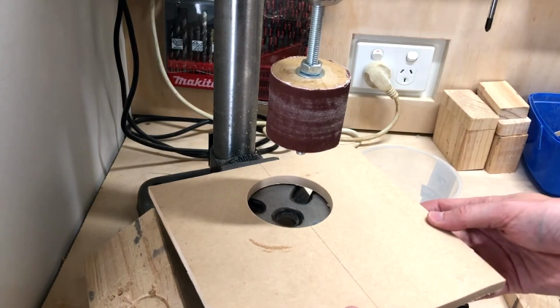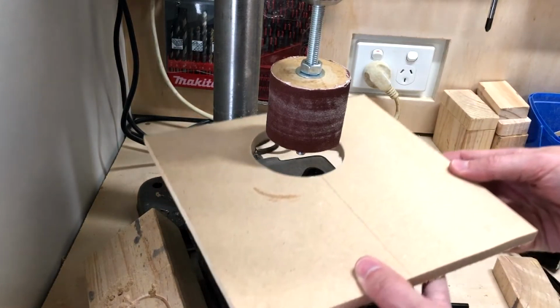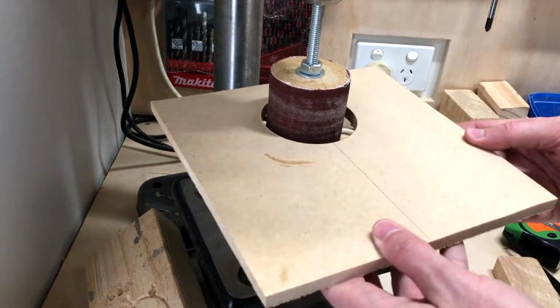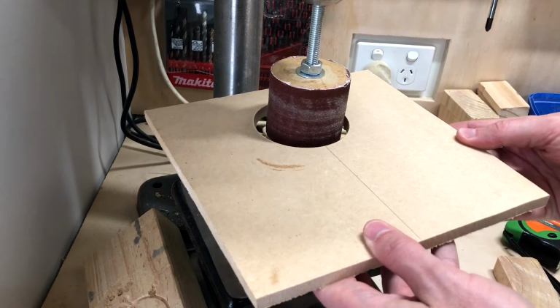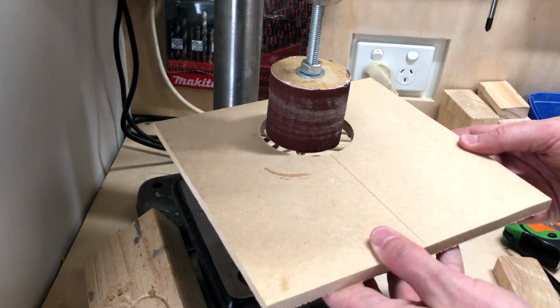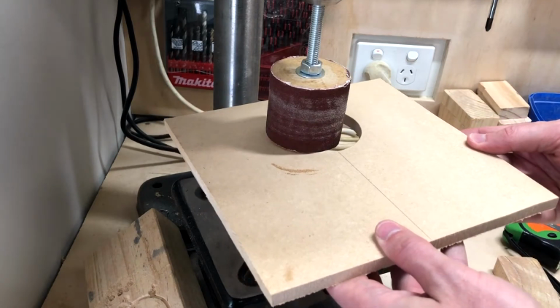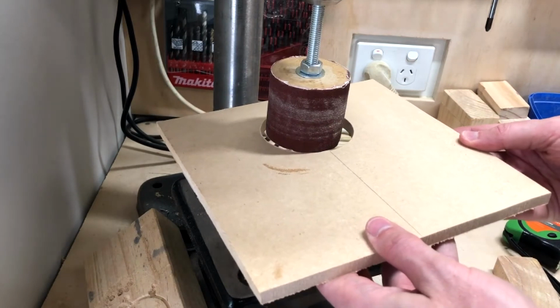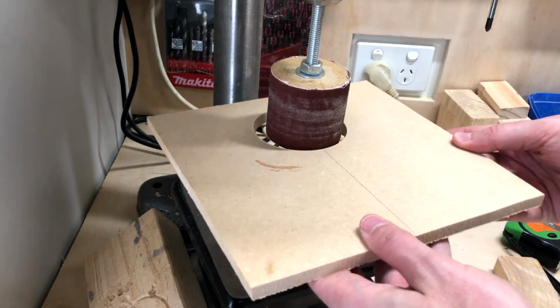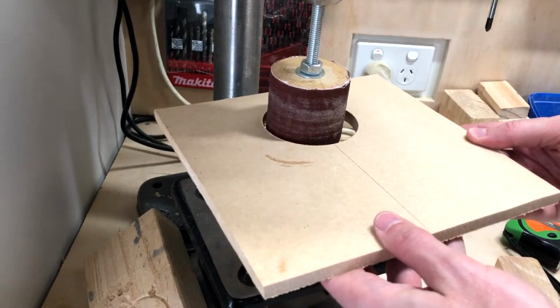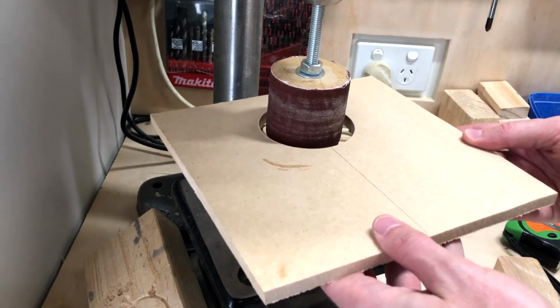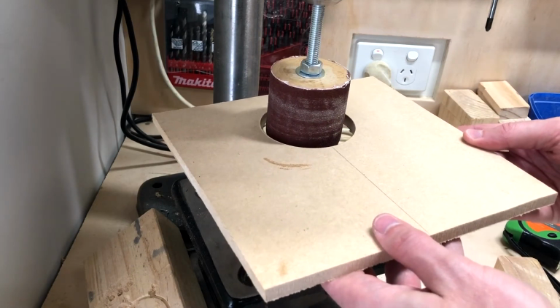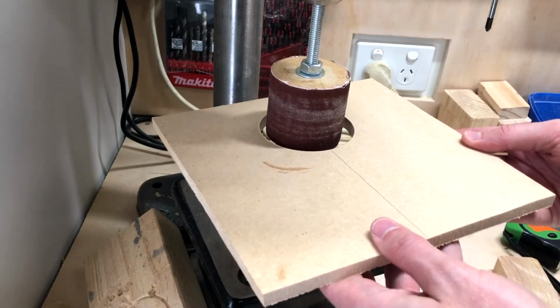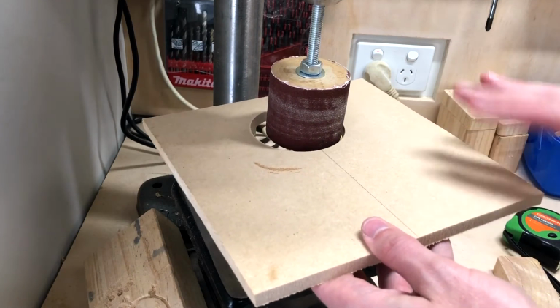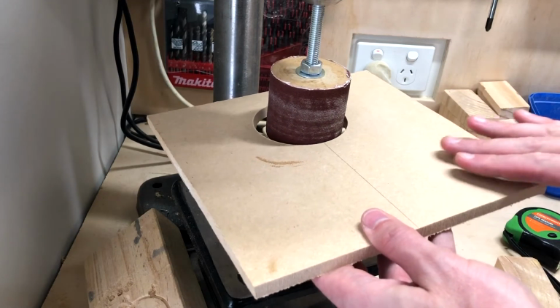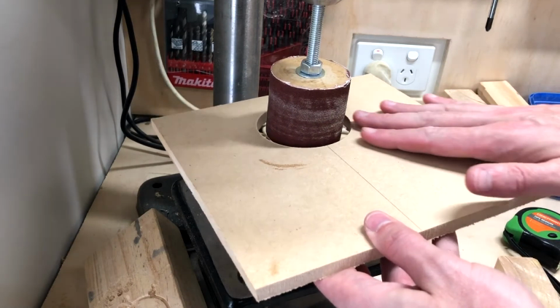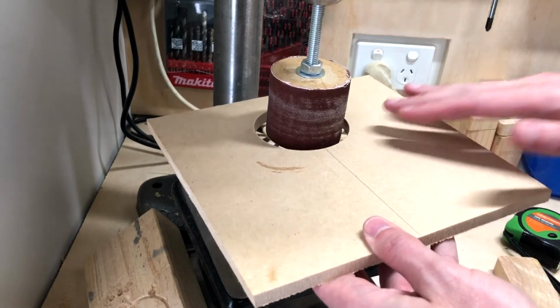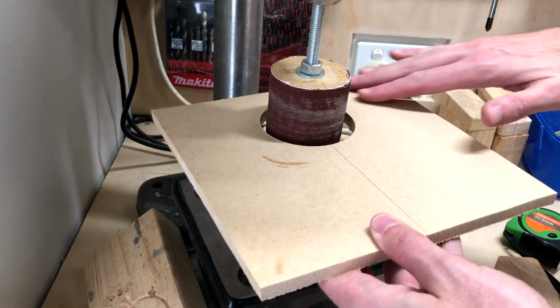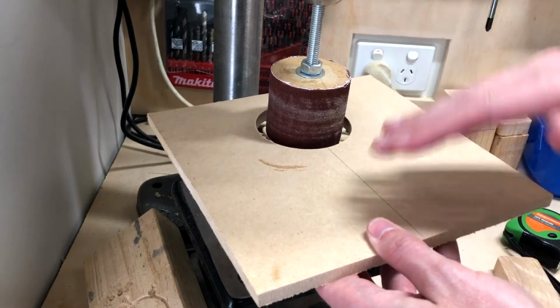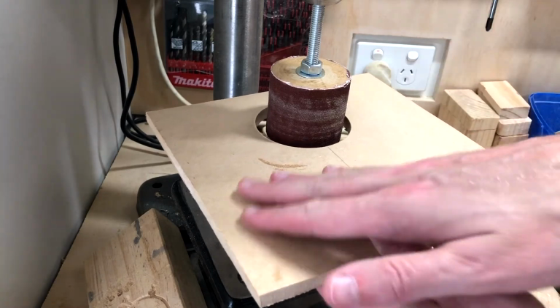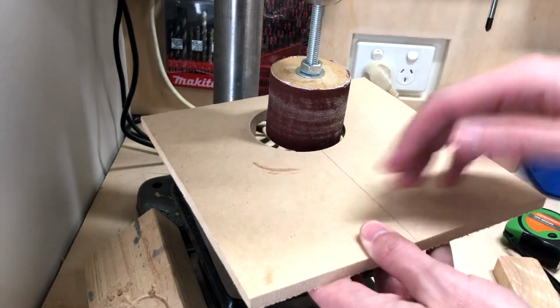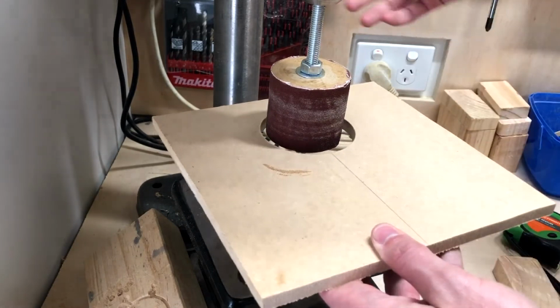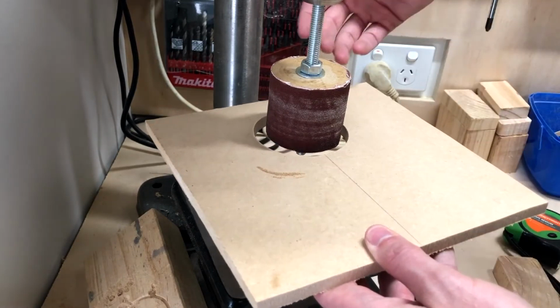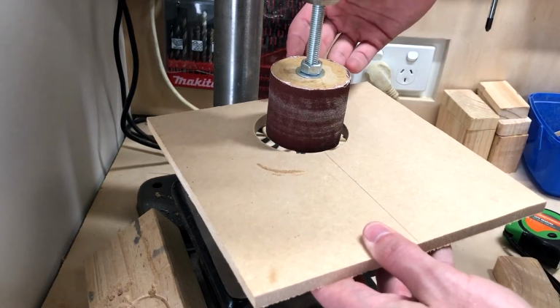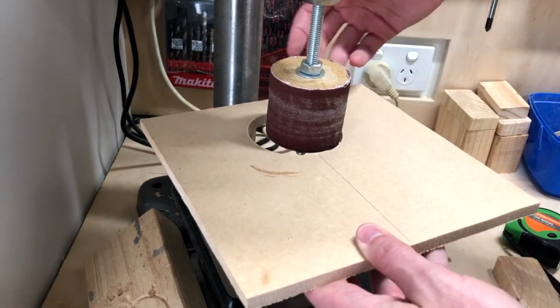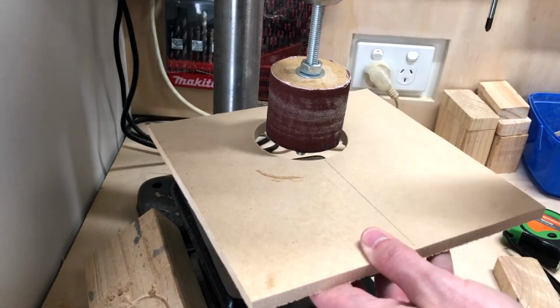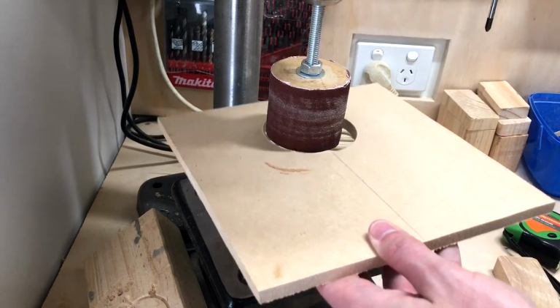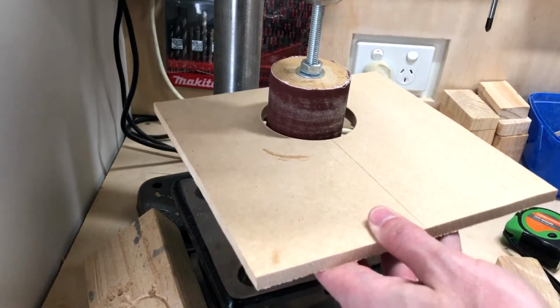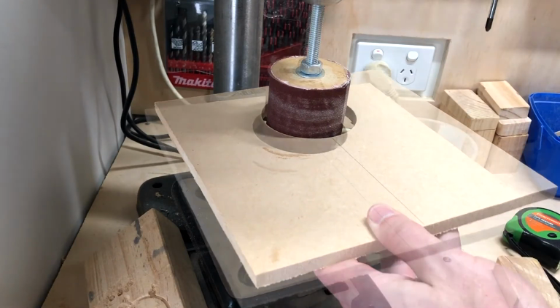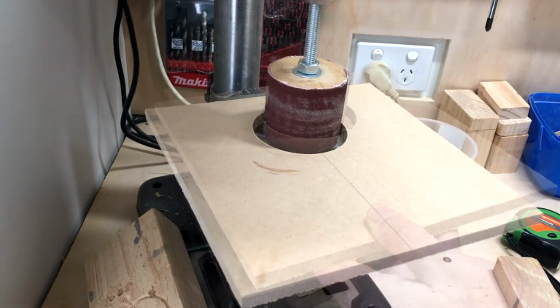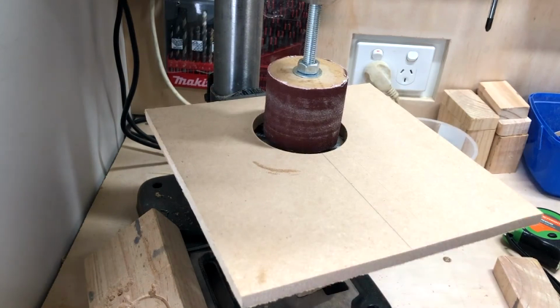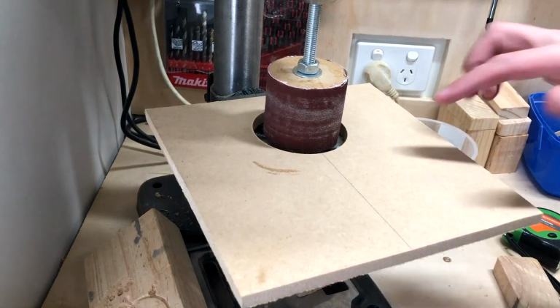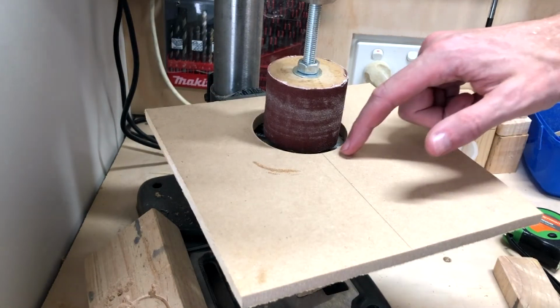Let's position it roughly to give you an idea of what it's going to look like. When you feed in the timber, it's going to hit the spindle sander, and it will give you a lot more control.